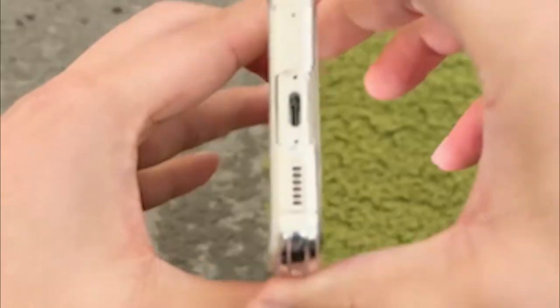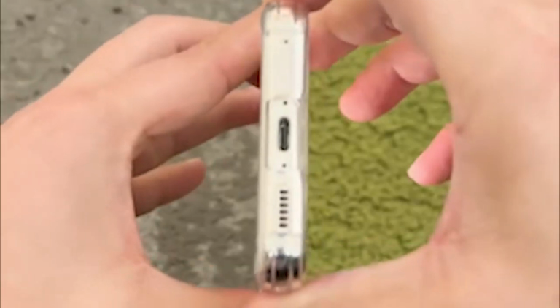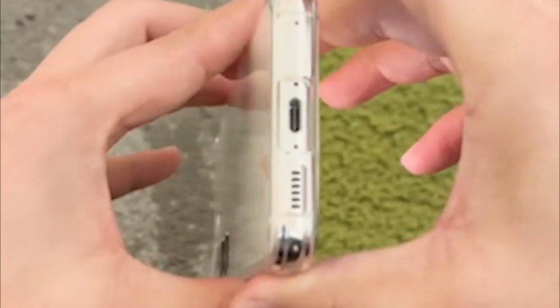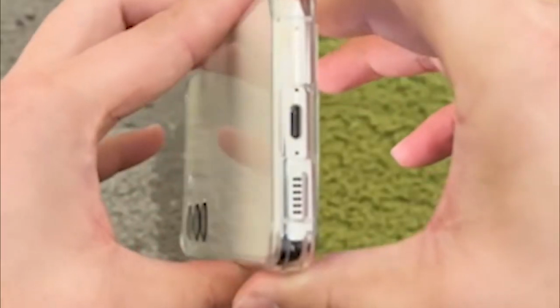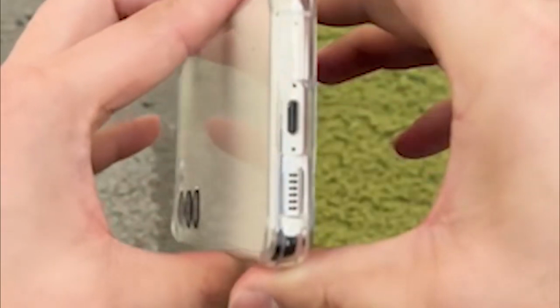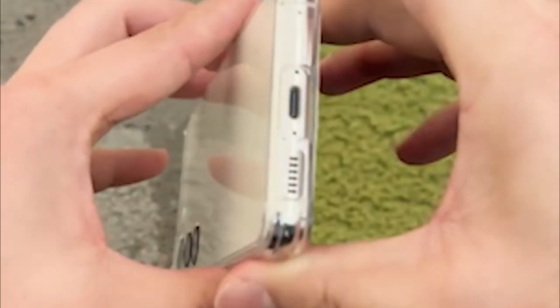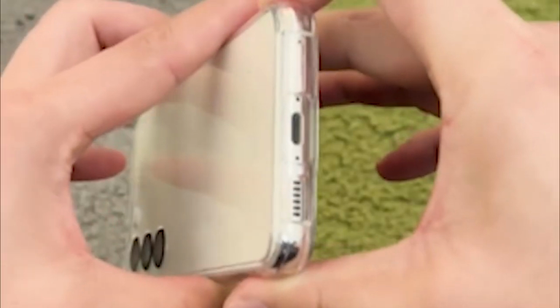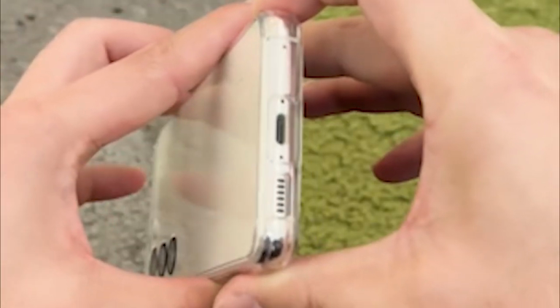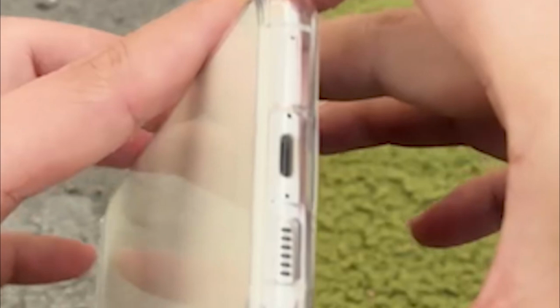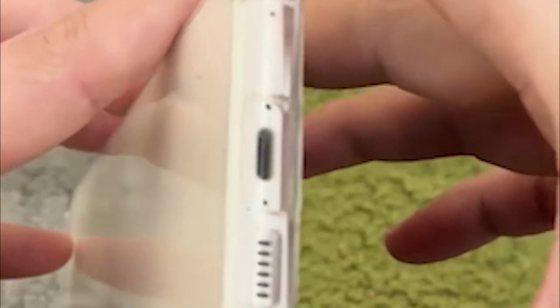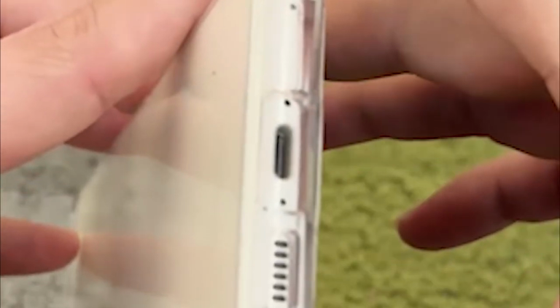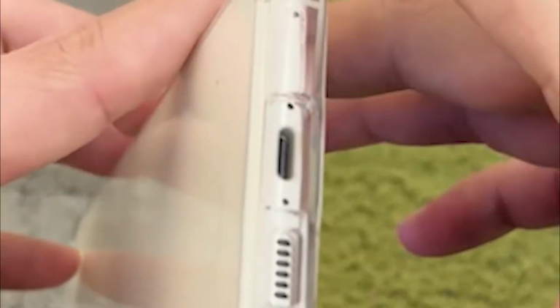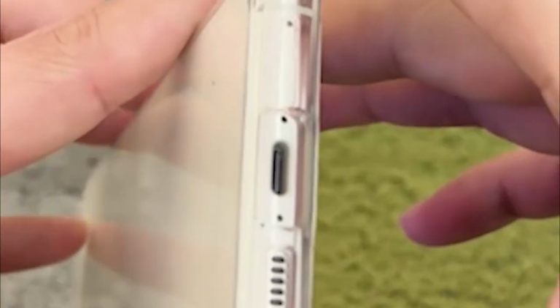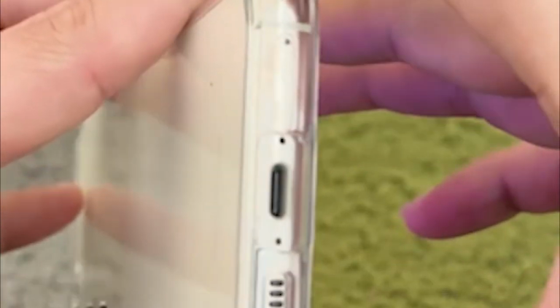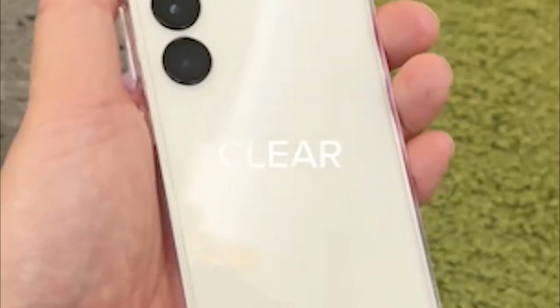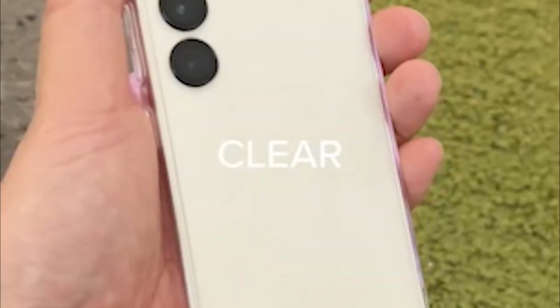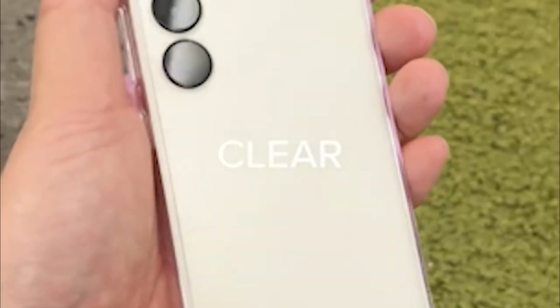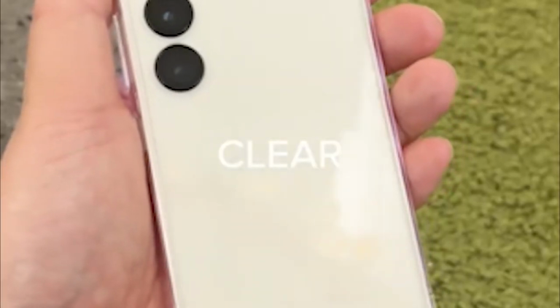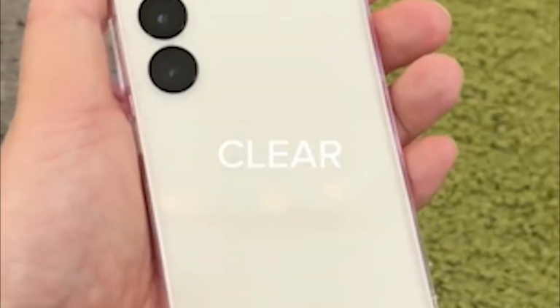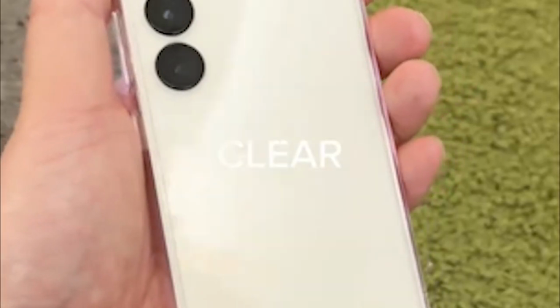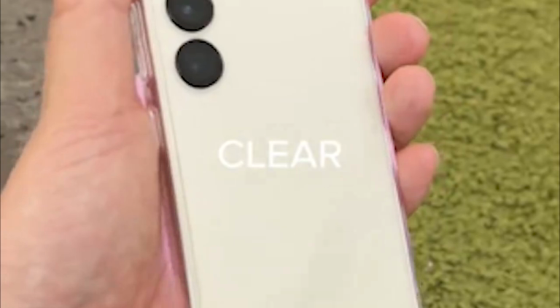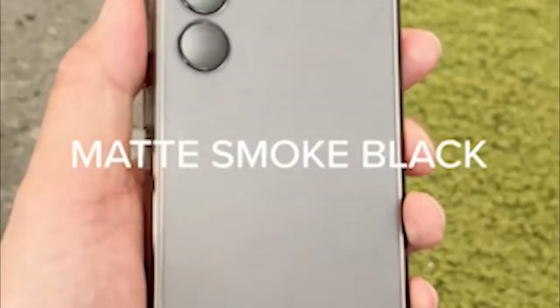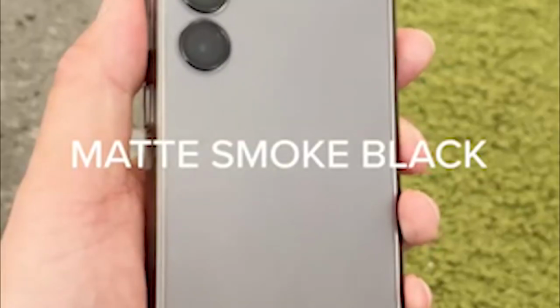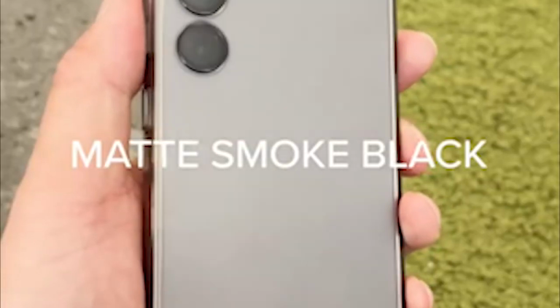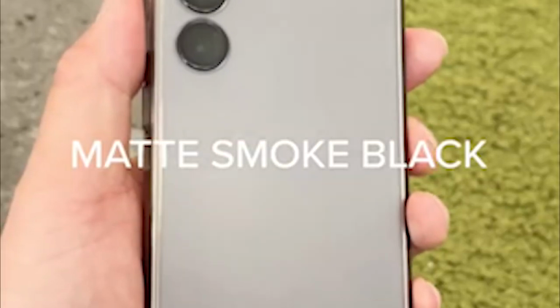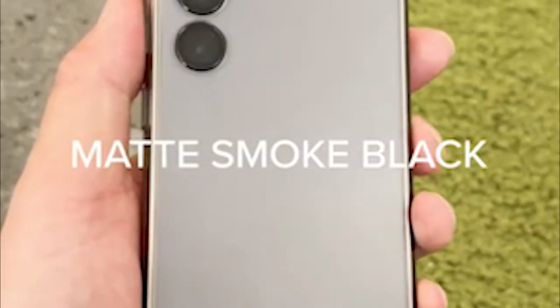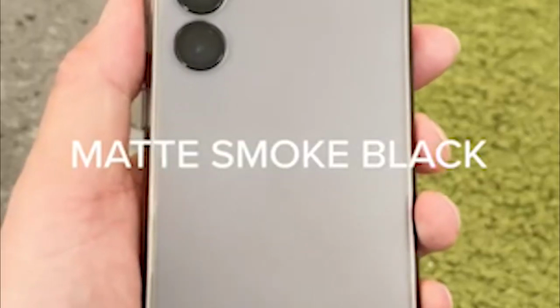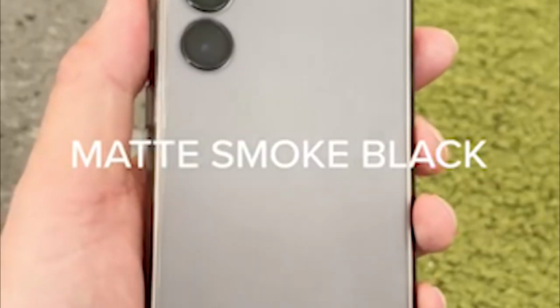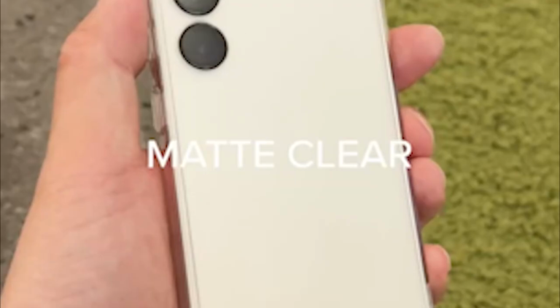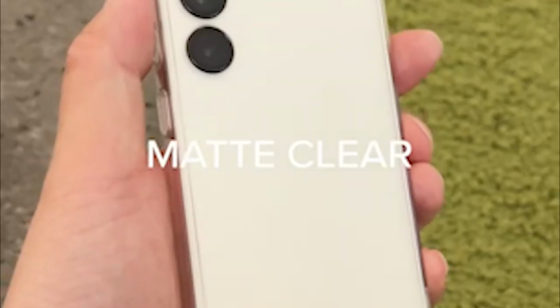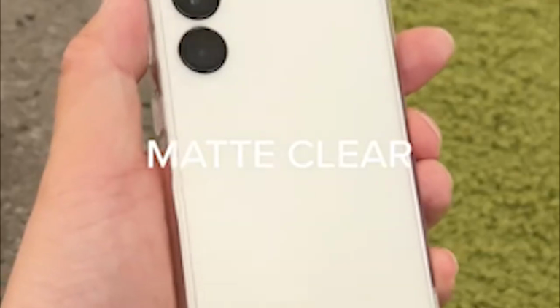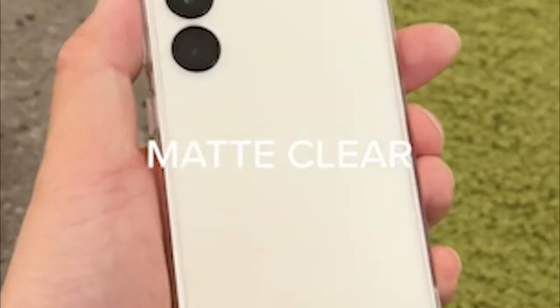The transparent polycarbonate back panel of the case protects your Samsung Galaxy S24 from everyday damage while highlighting its sleek design. Additionally, the TPU frame absorbs shock, ensuring that even in the event of accidental drops or bumps, your phone will remain safe and secure.